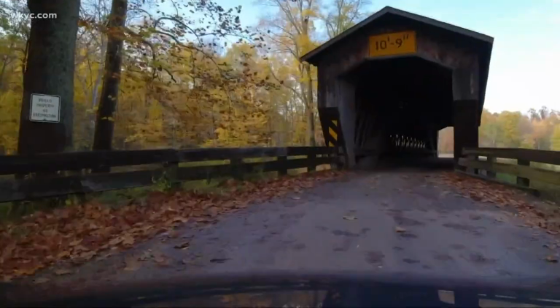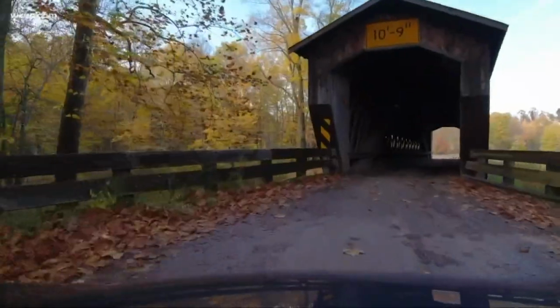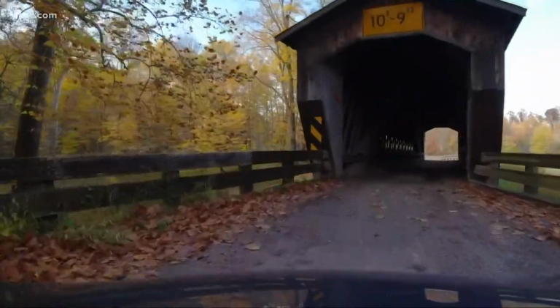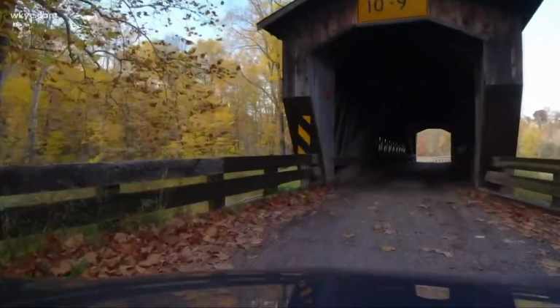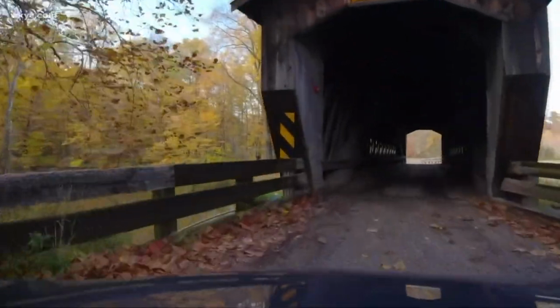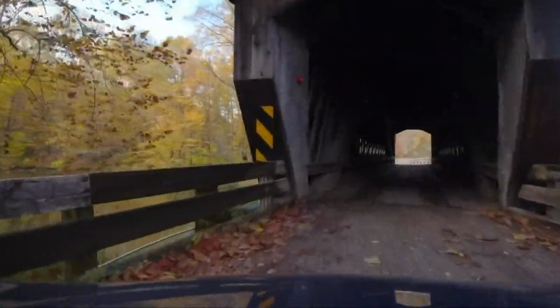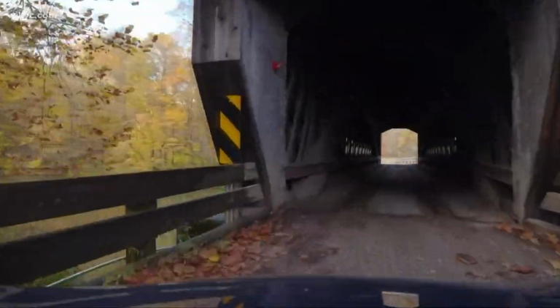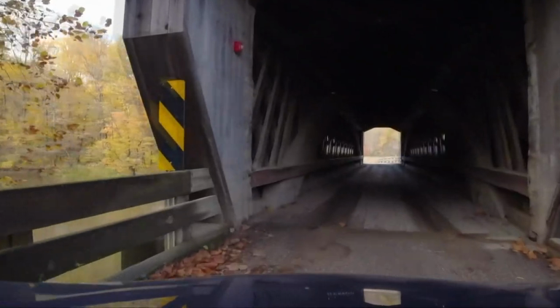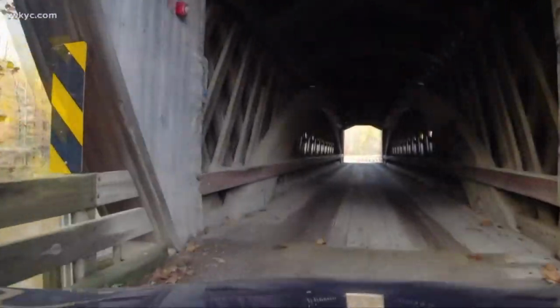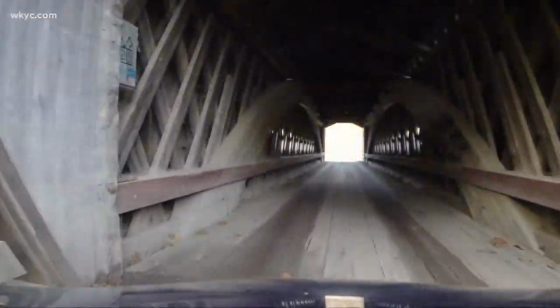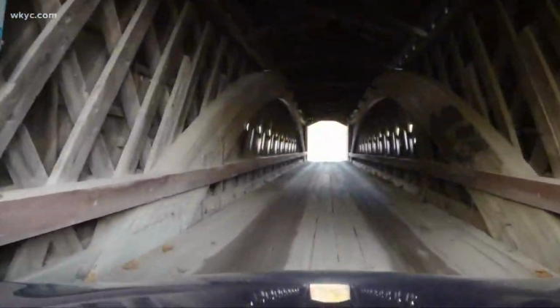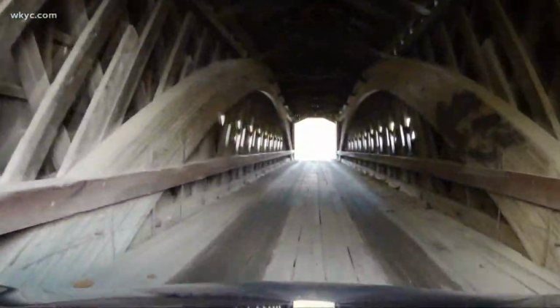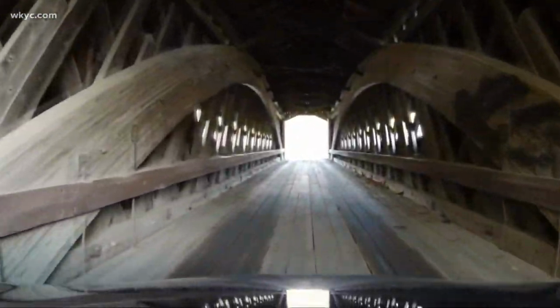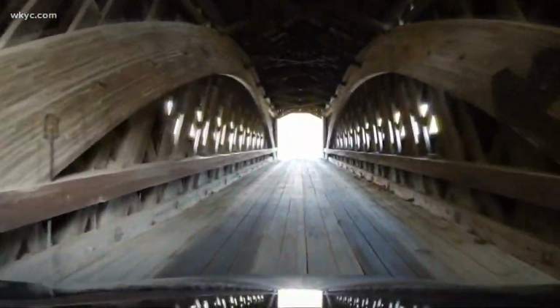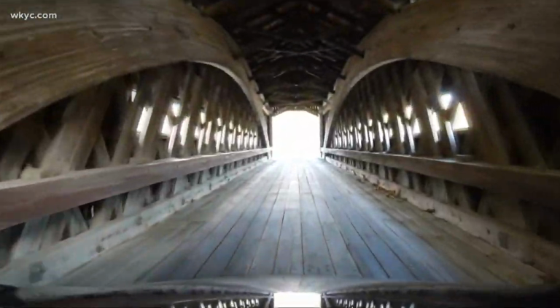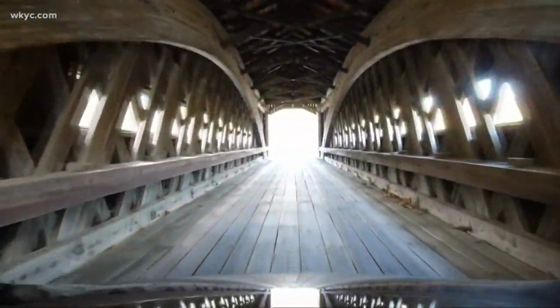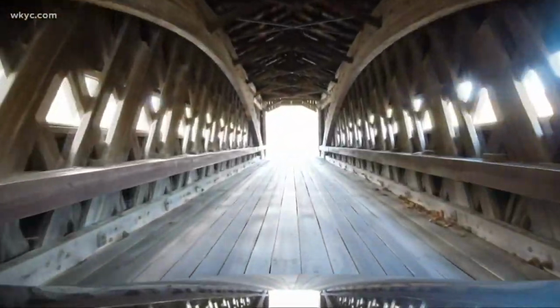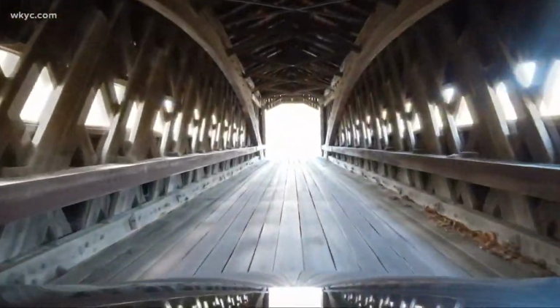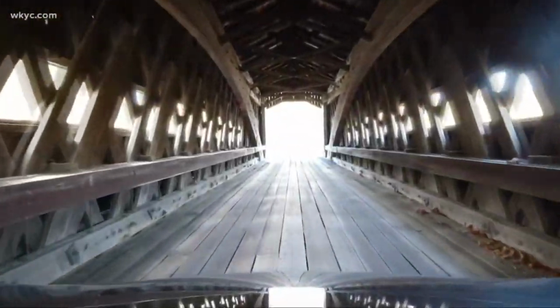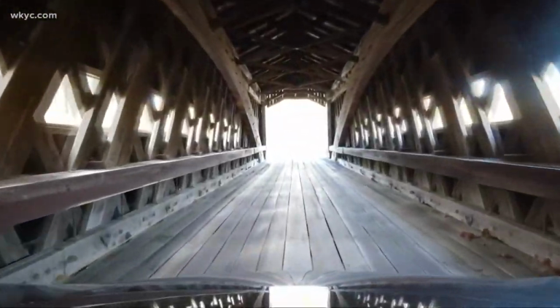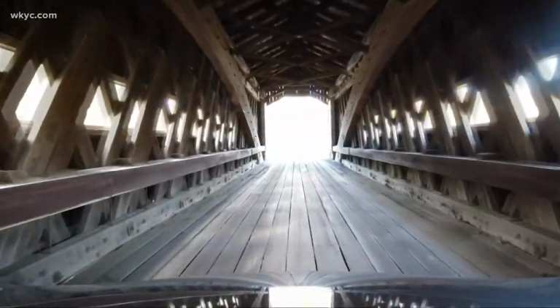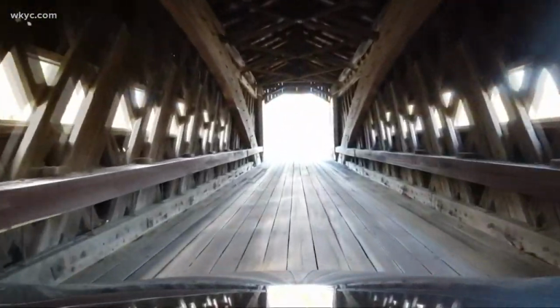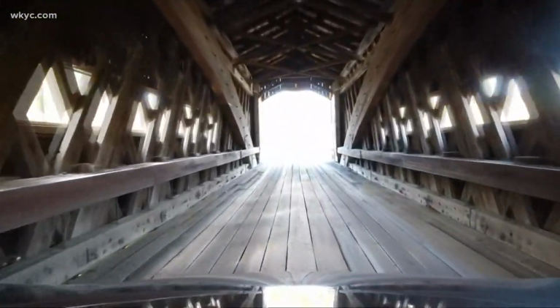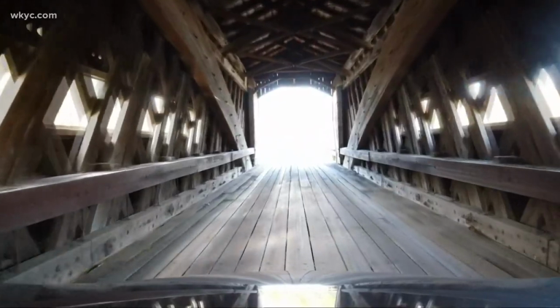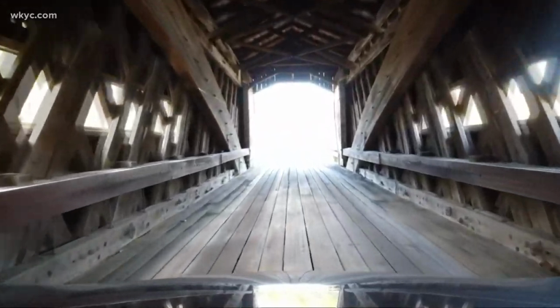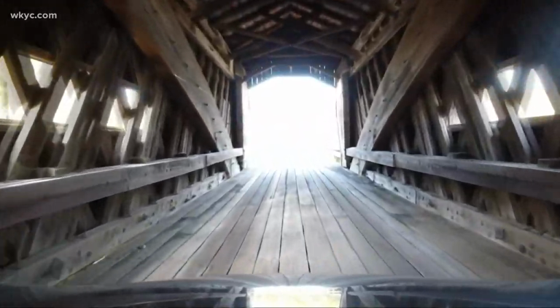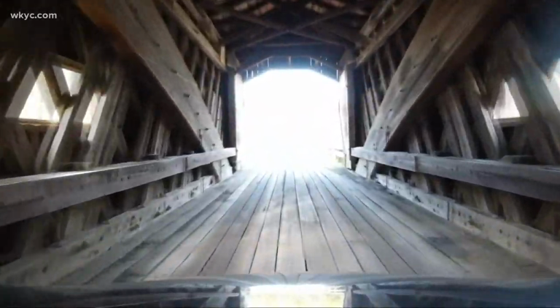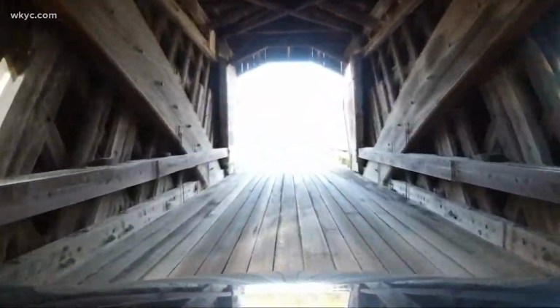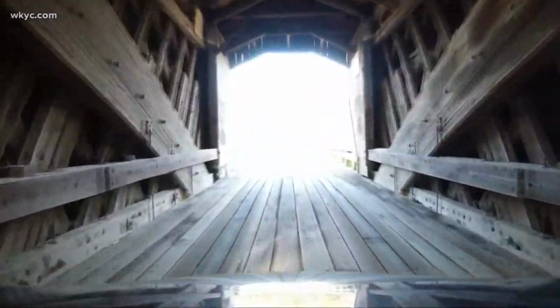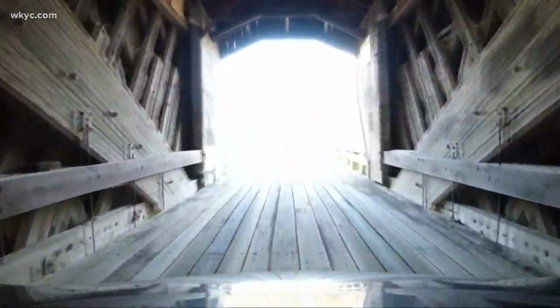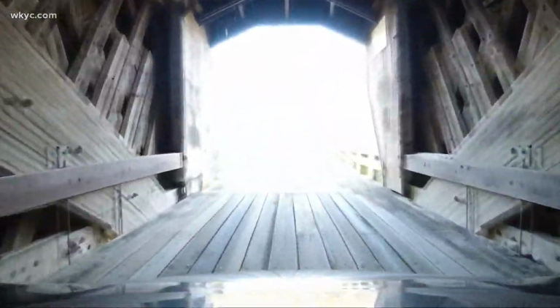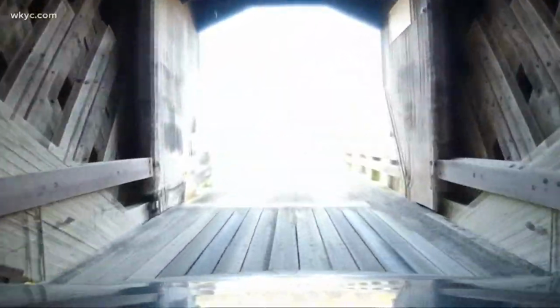Nine of our bridges were originally built in the 1800s, over a century ago. There are many covered bridges still standing throughout the Great Lakes and Northeast, but visitors go out of their way to see ours.